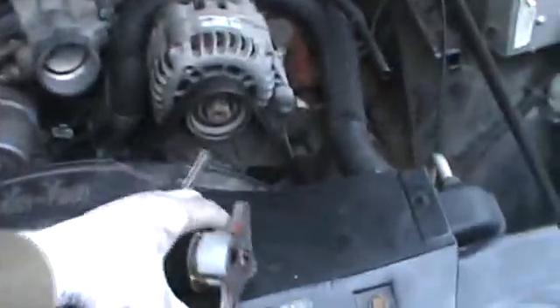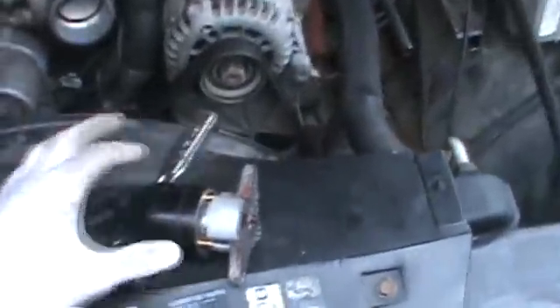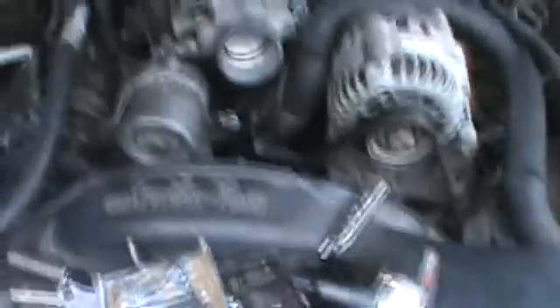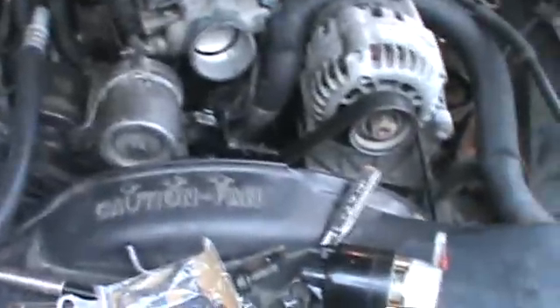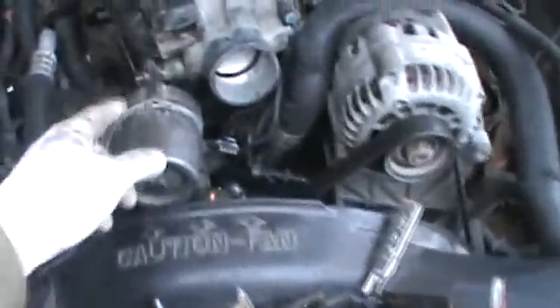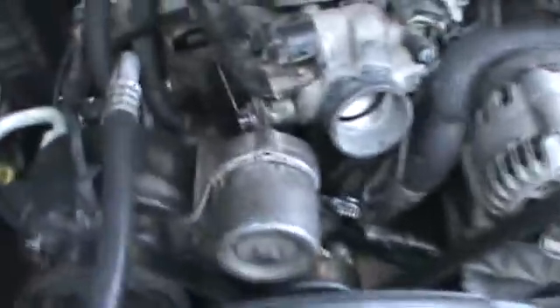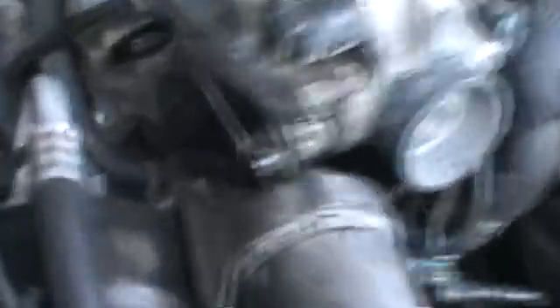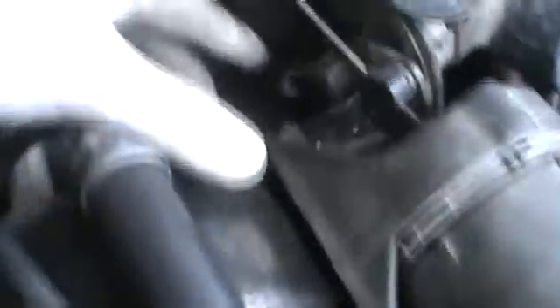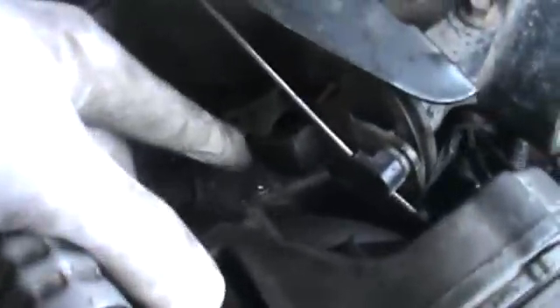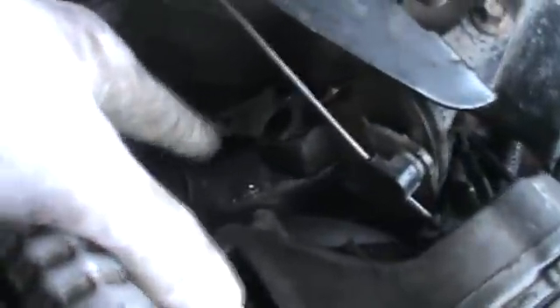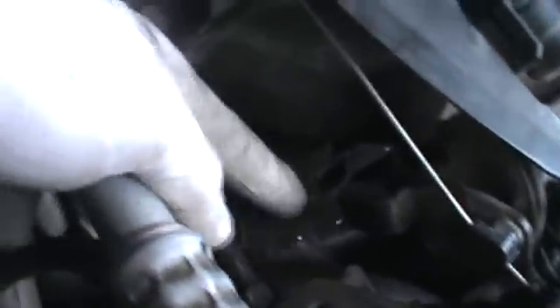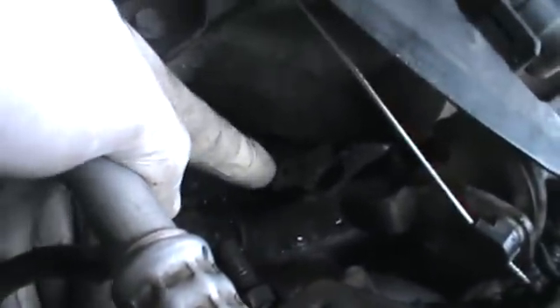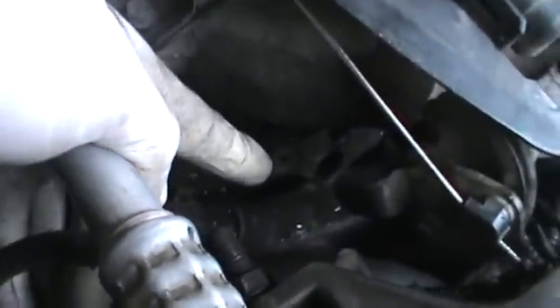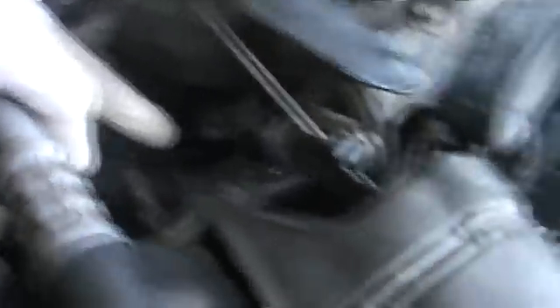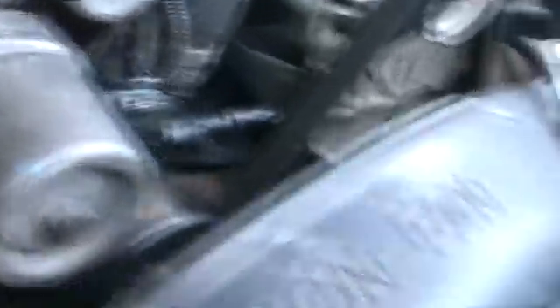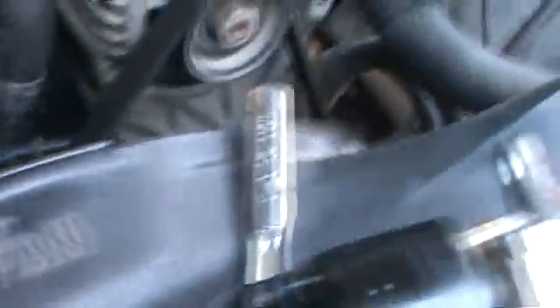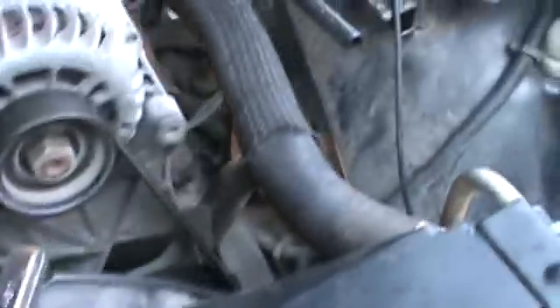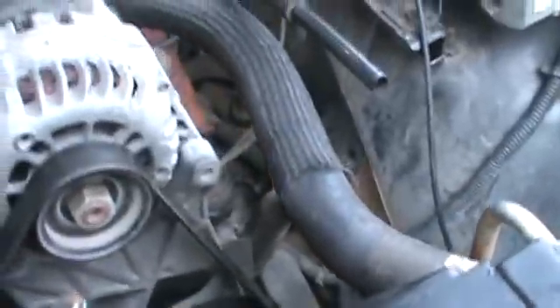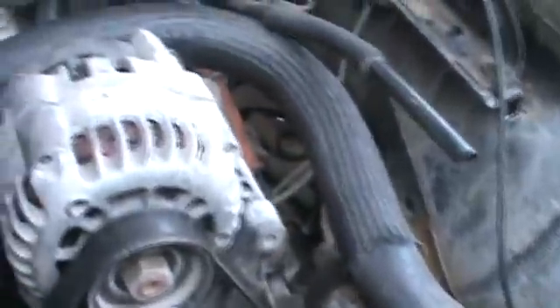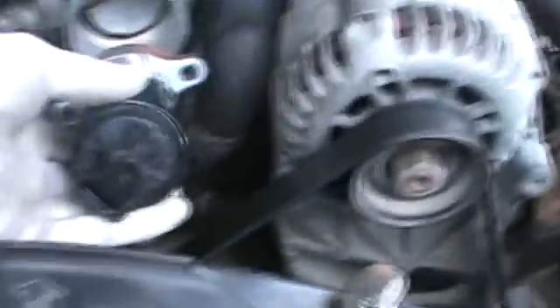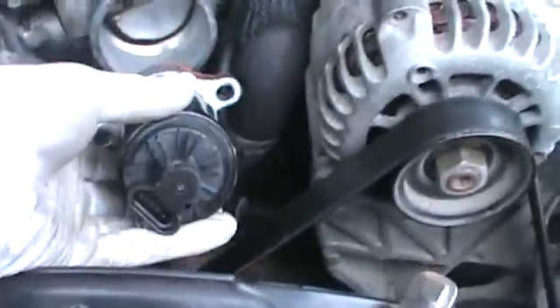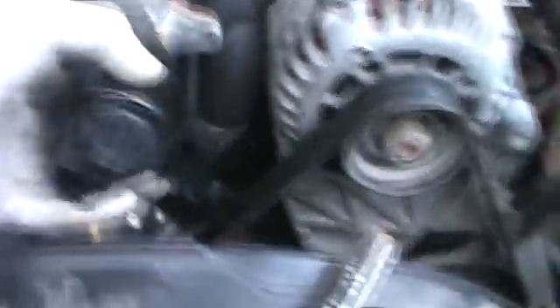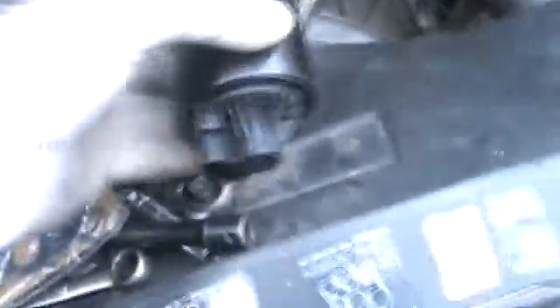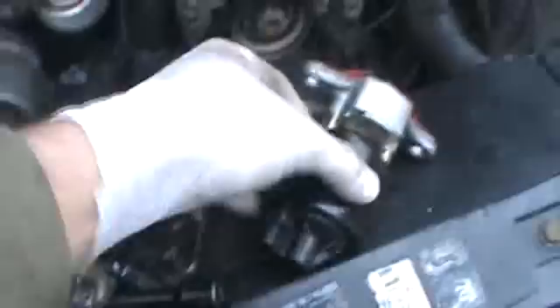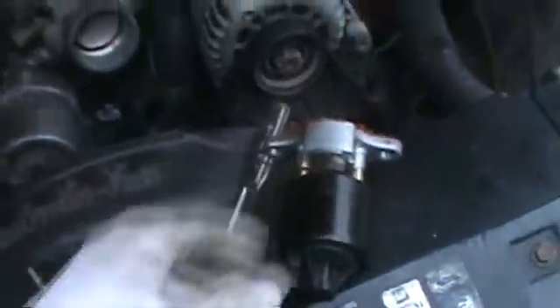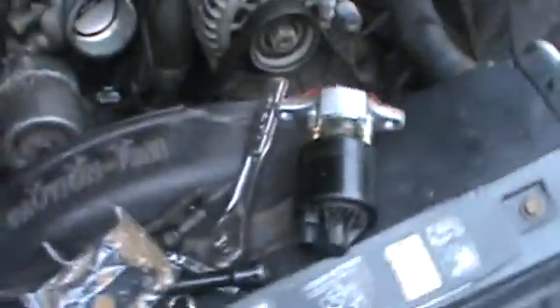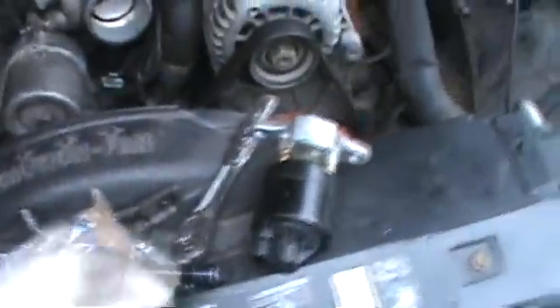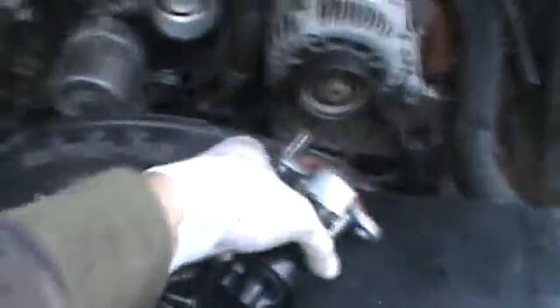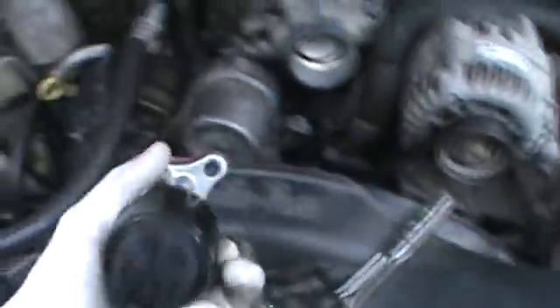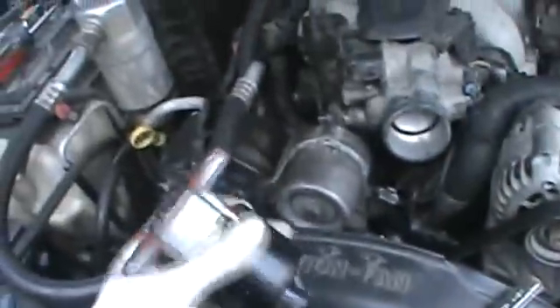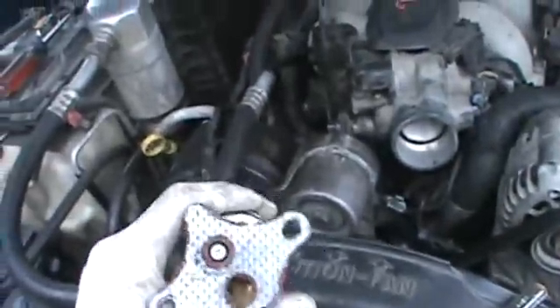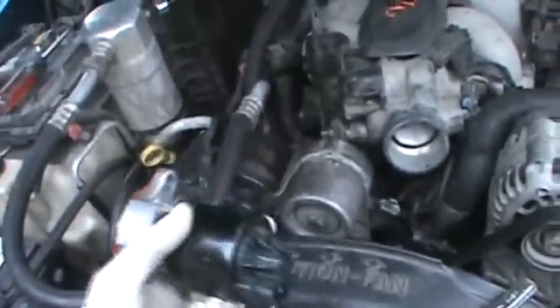I just want to show you guys how you fix this. The EGR valve goes right back in there on your 4.3 Vortec, and it's a pain to get to — it just sits in there like that. This is the one I pulled out. I'm running low on battery so I'll run through it real quick.